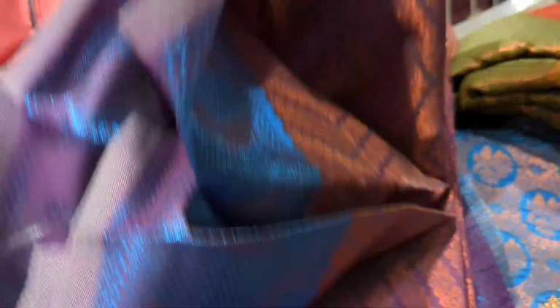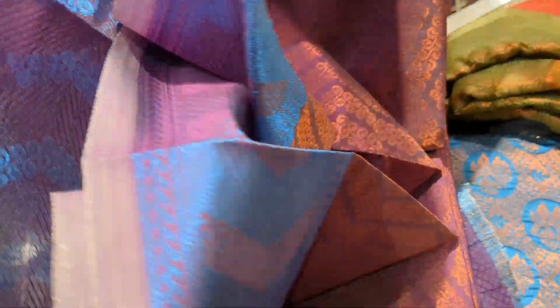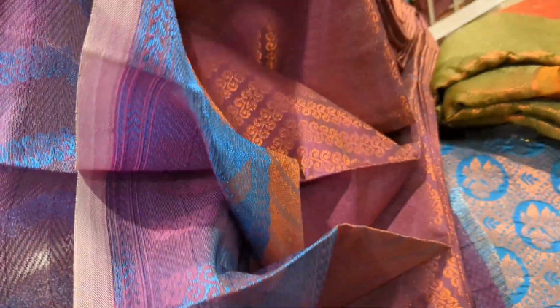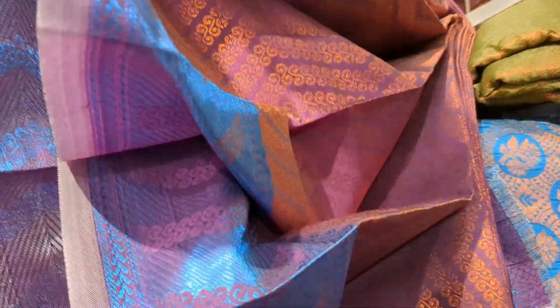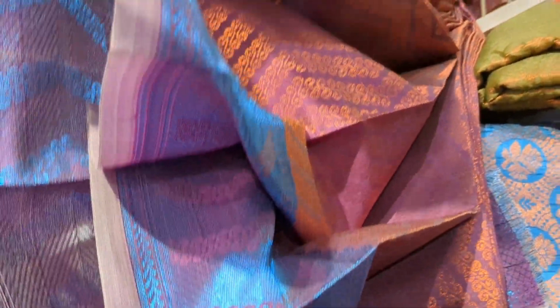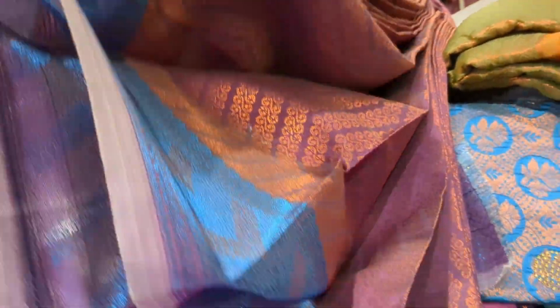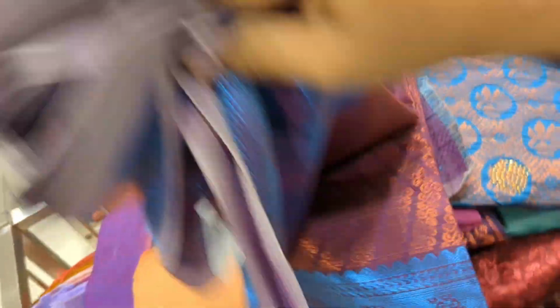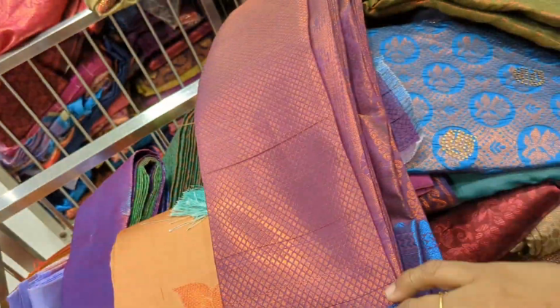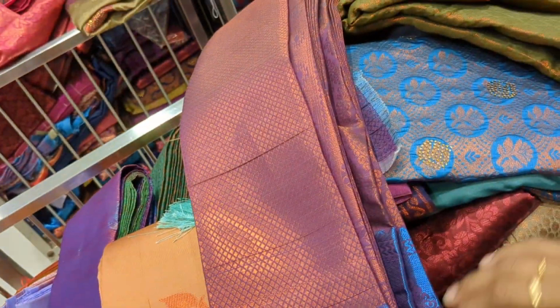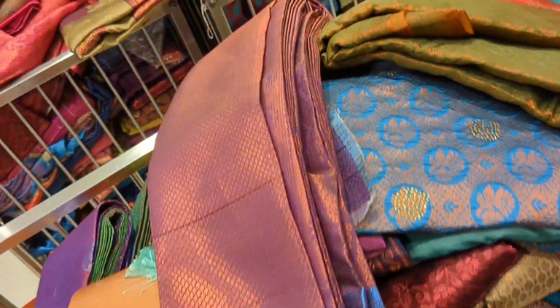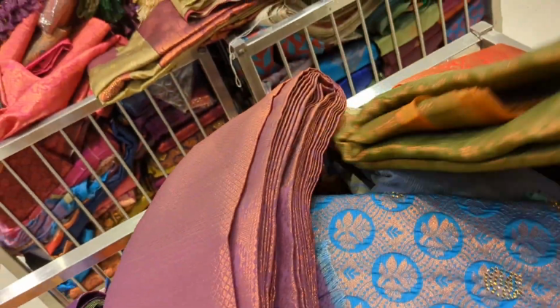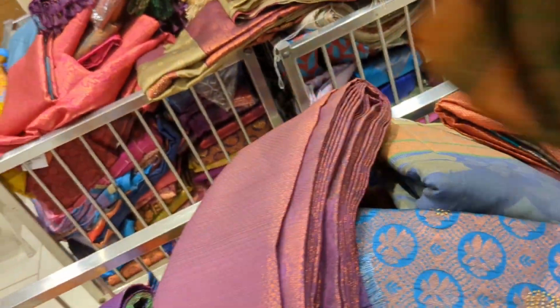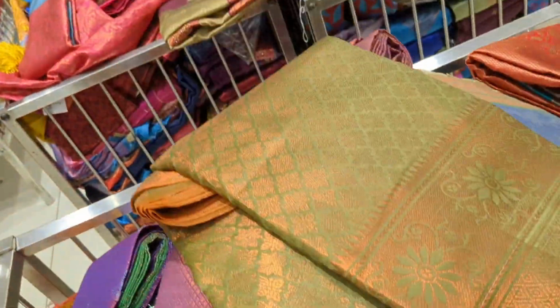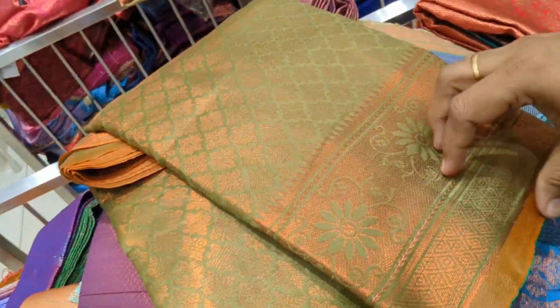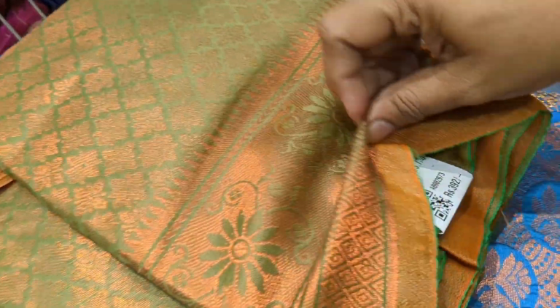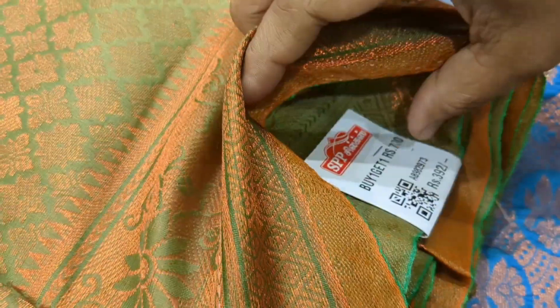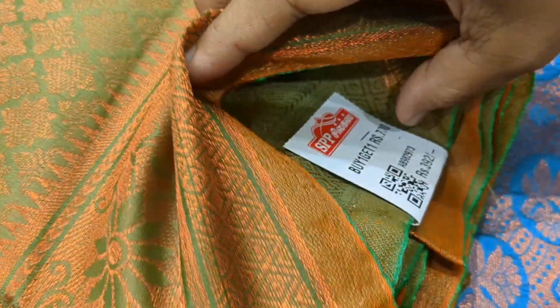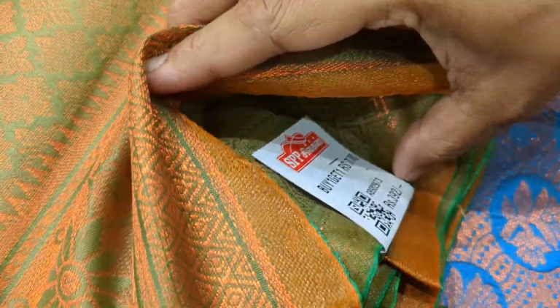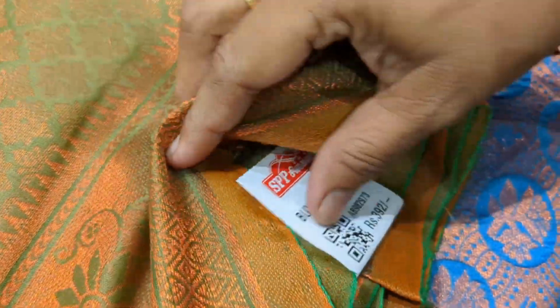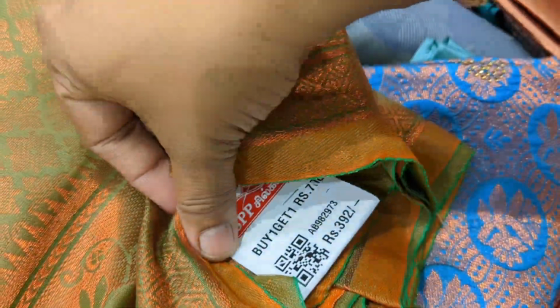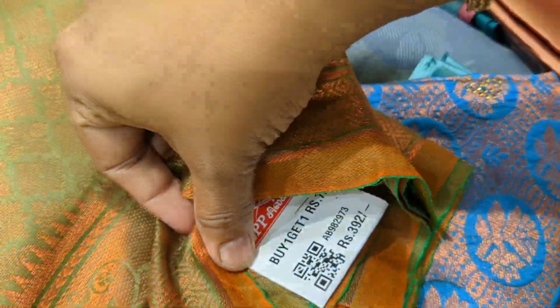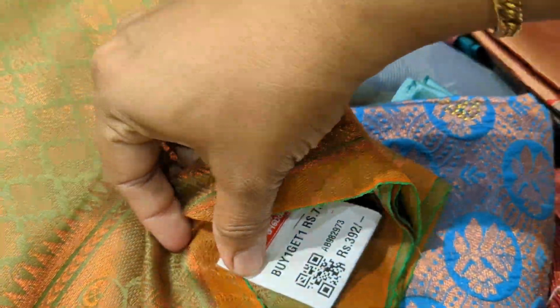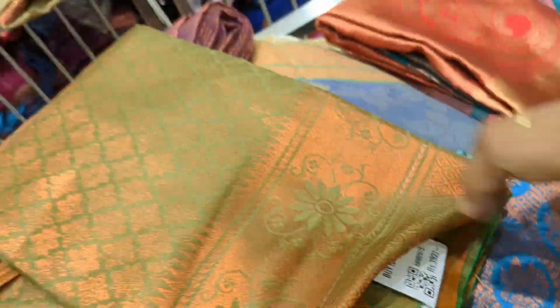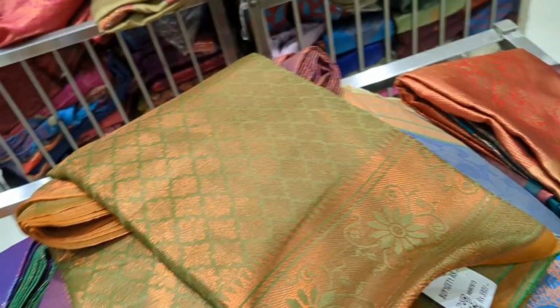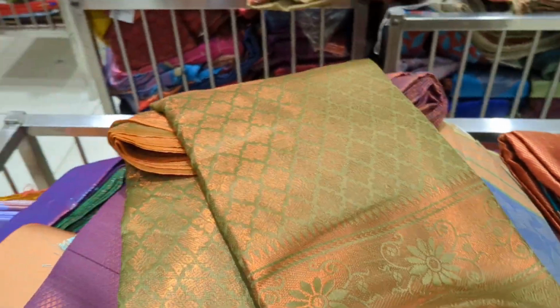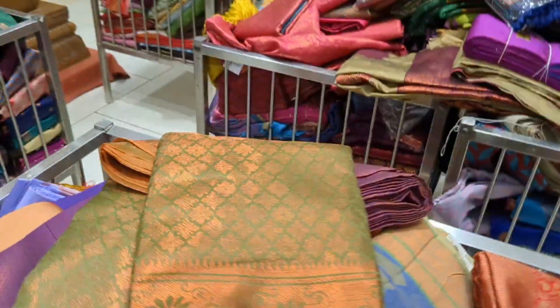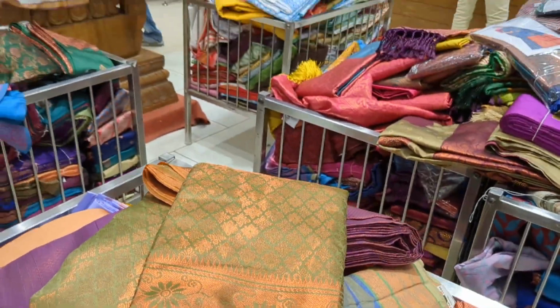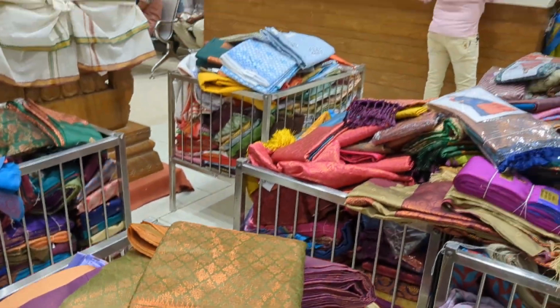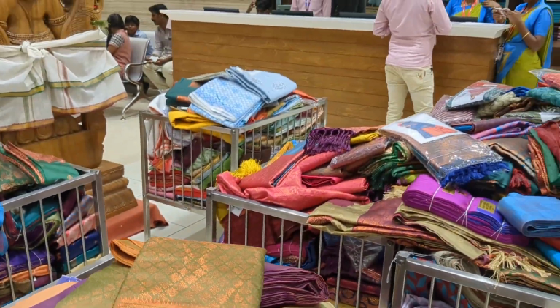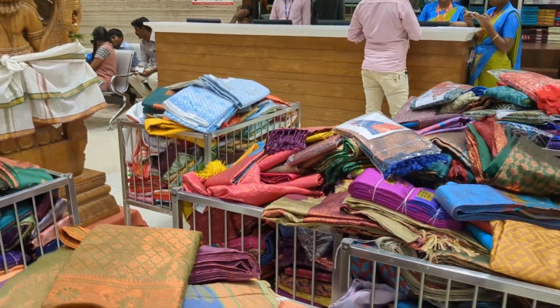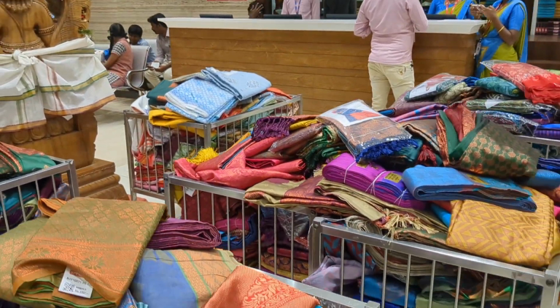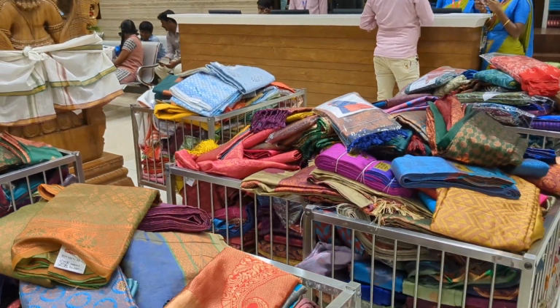This is a copper jerry sari. The price is 730 rupees. This is a buy one get one. You can buy for 770 rupees. You can buy for 392 rupees.